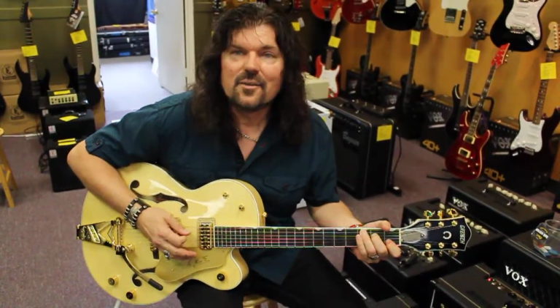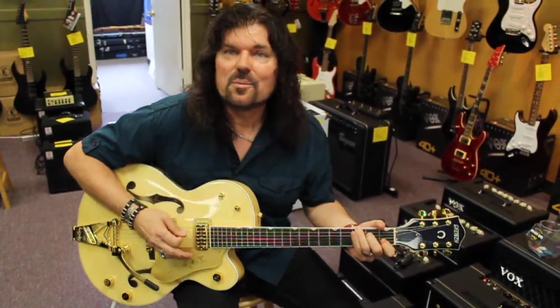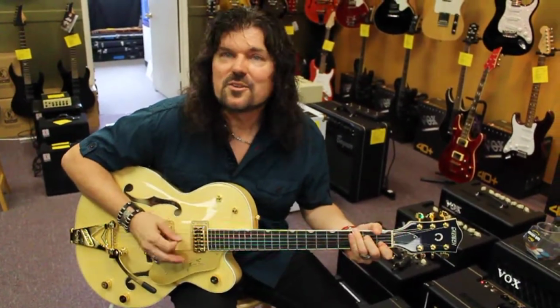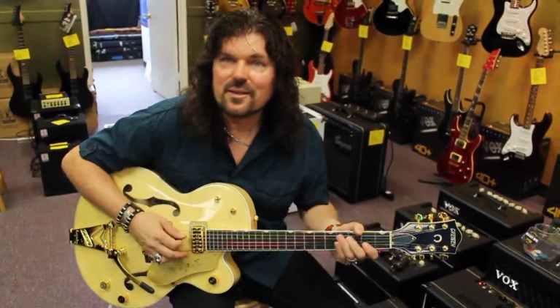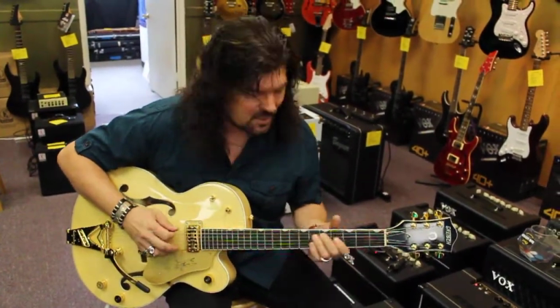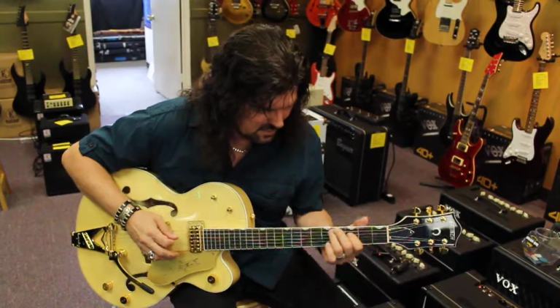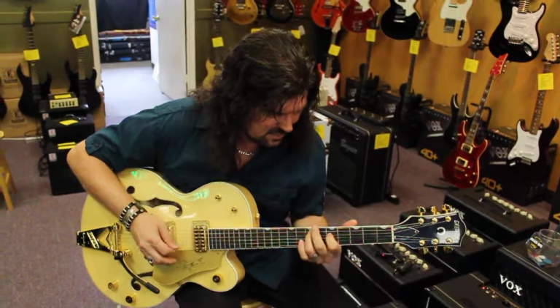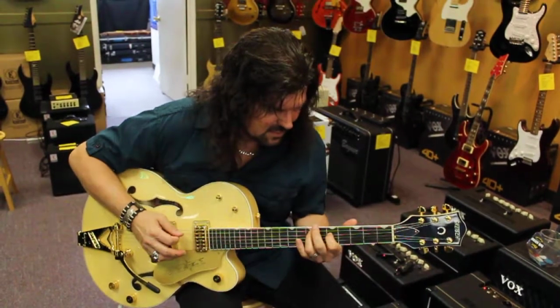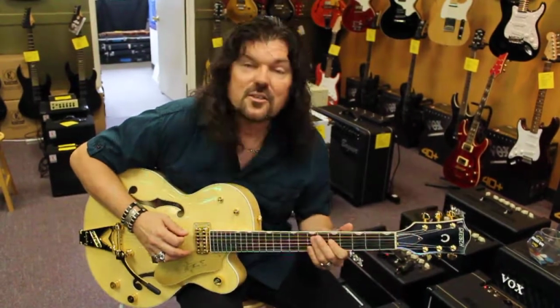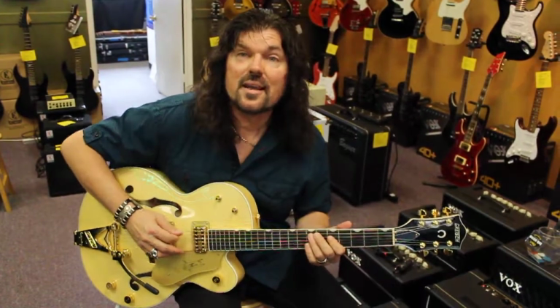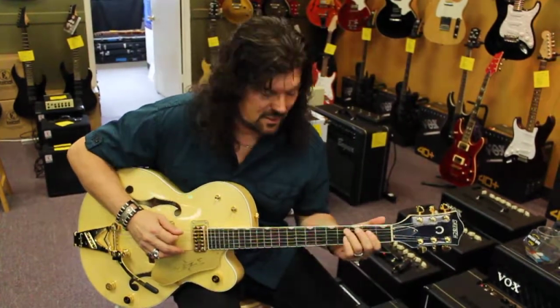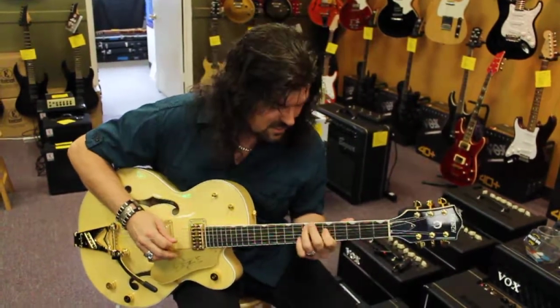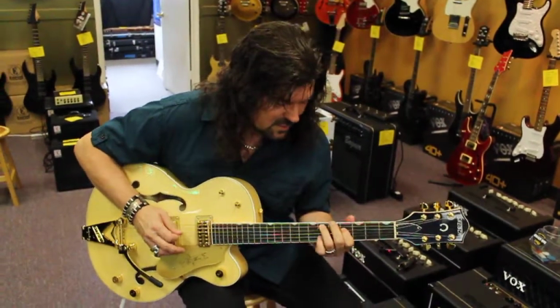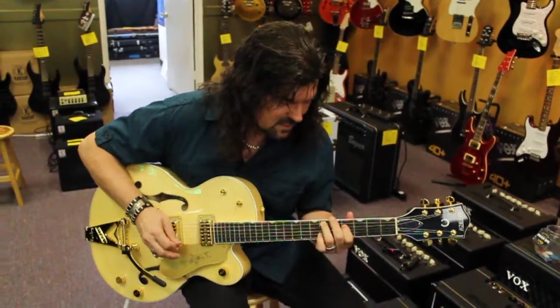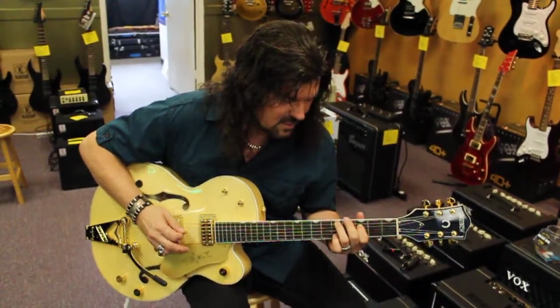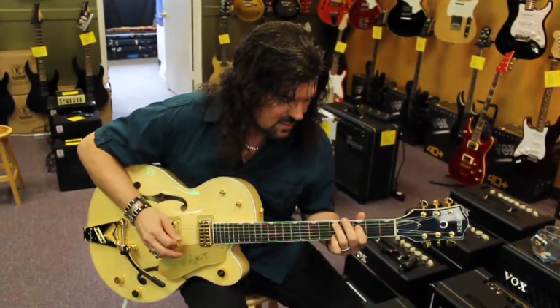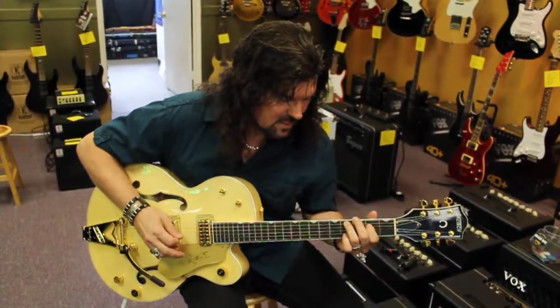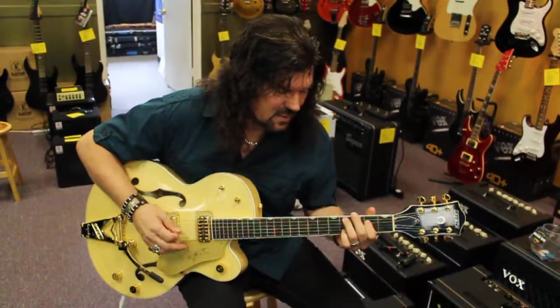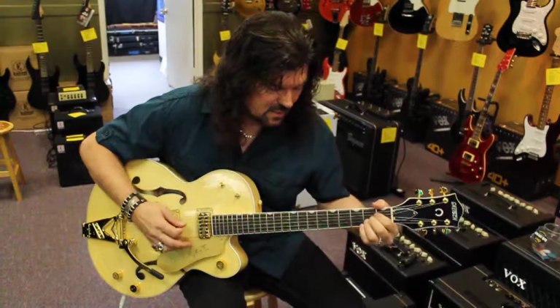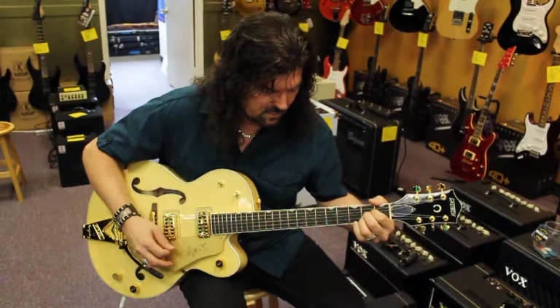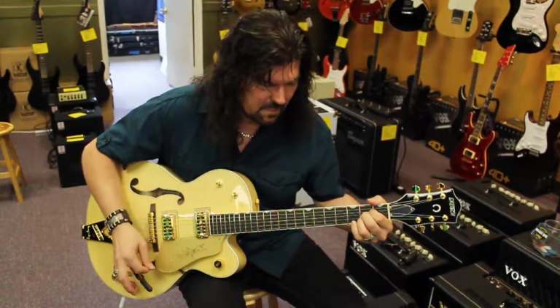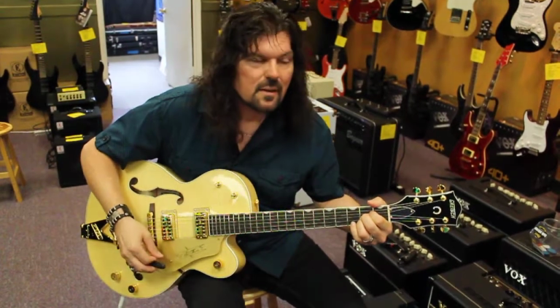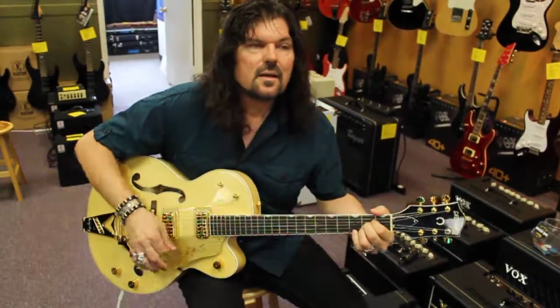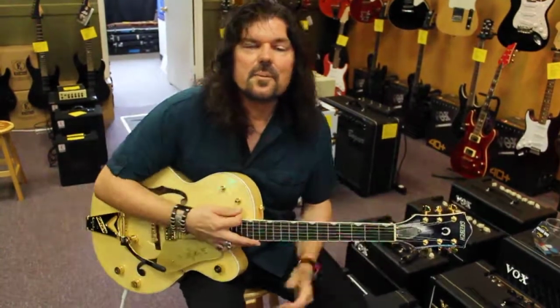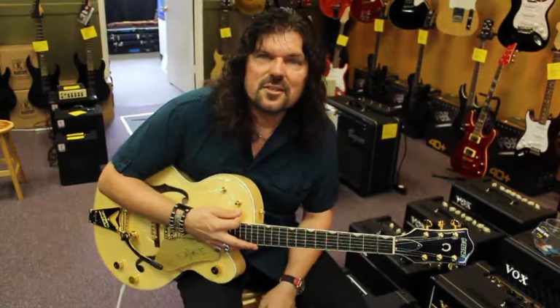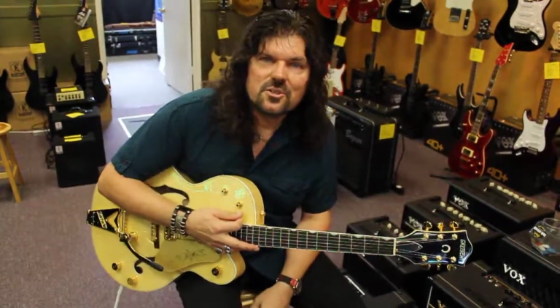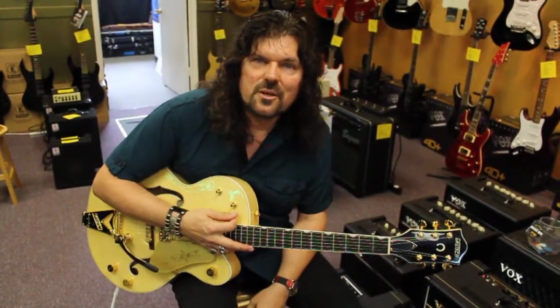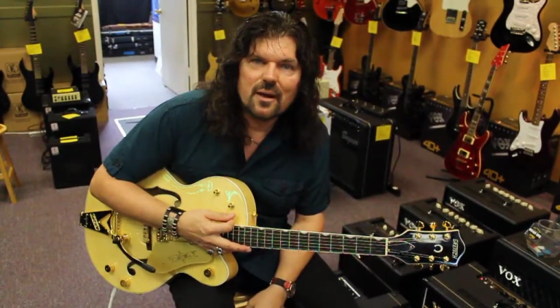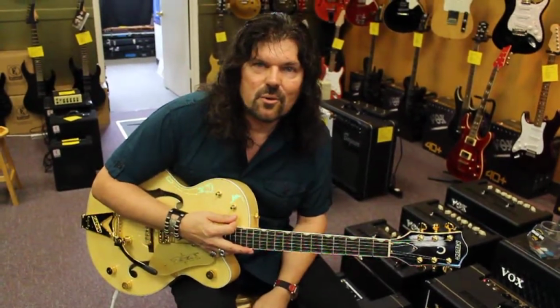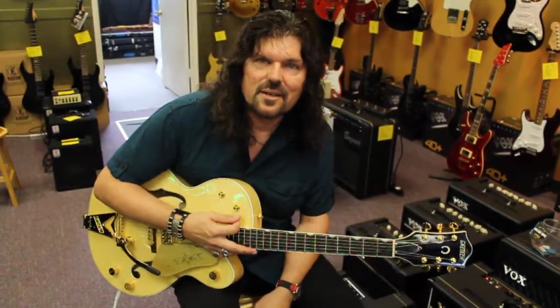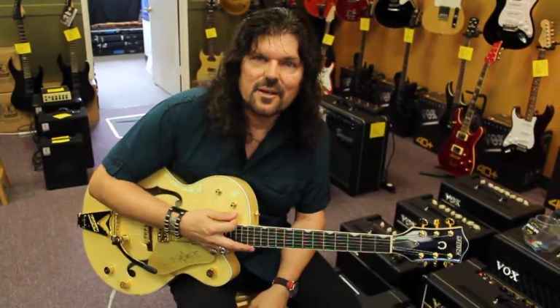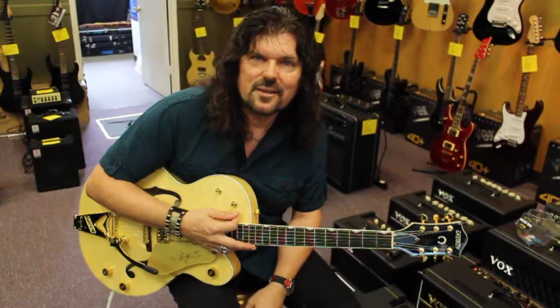Anything you want to play on this, you can do it. Except I can't play it. Come in and take the G6120 for a ride — you're going to want to take it home. I guarantee it.